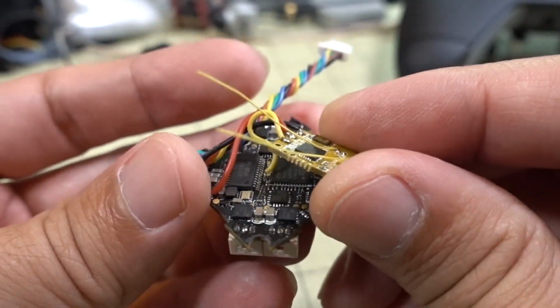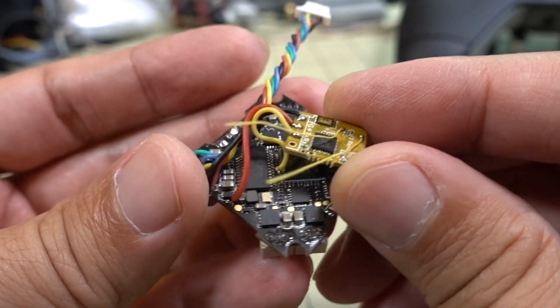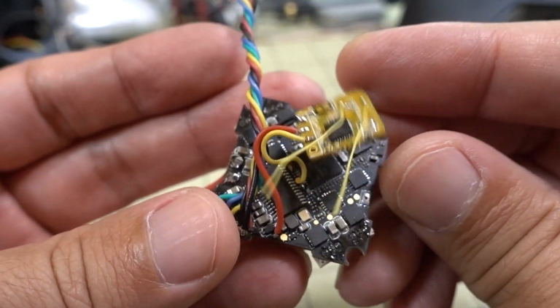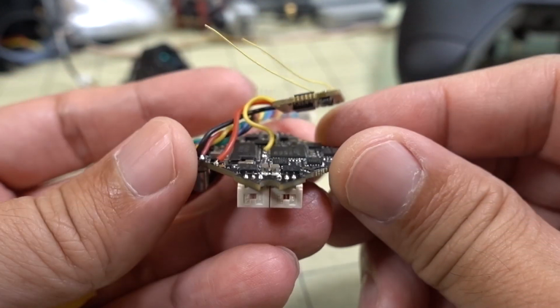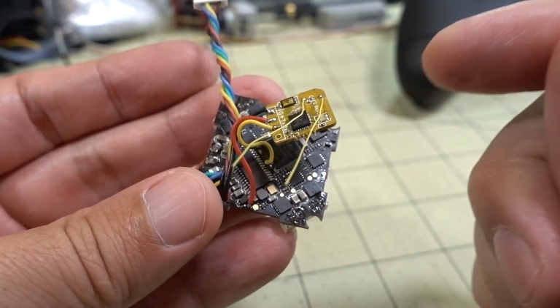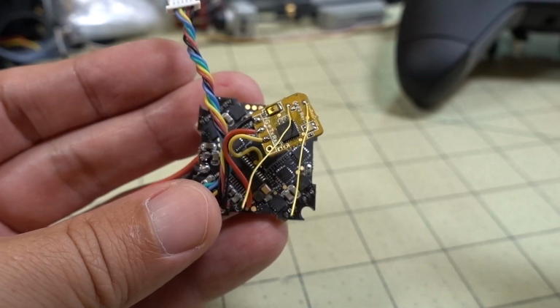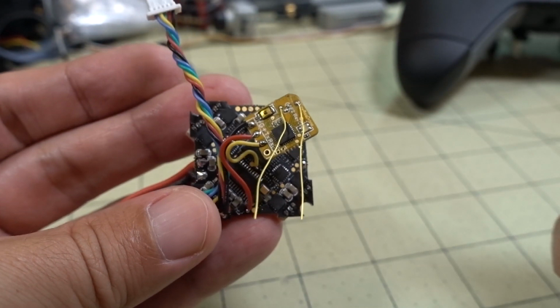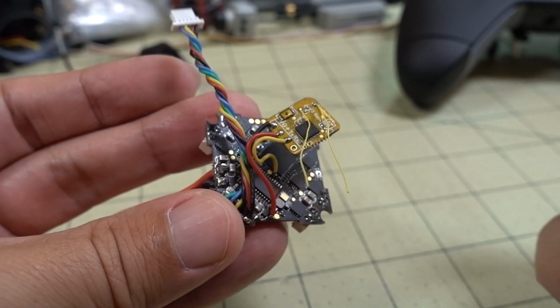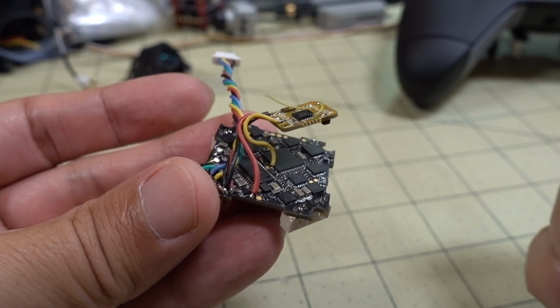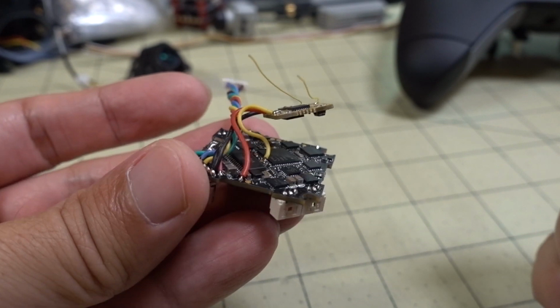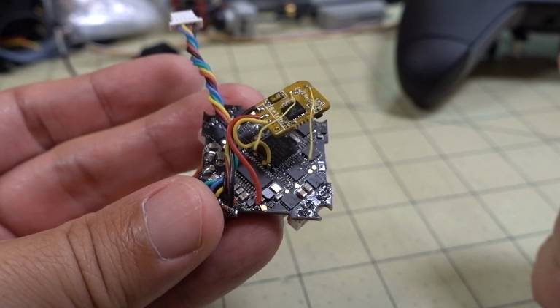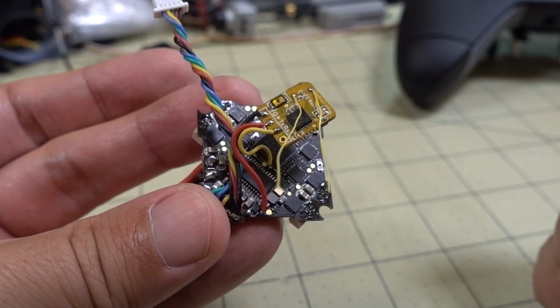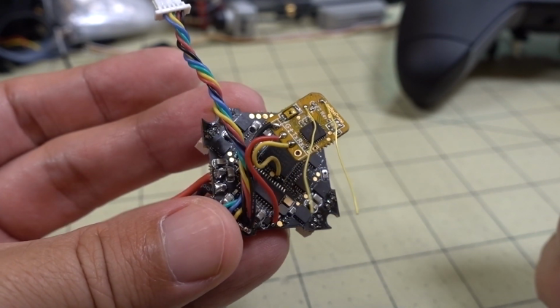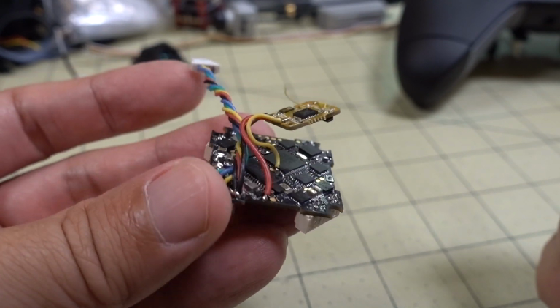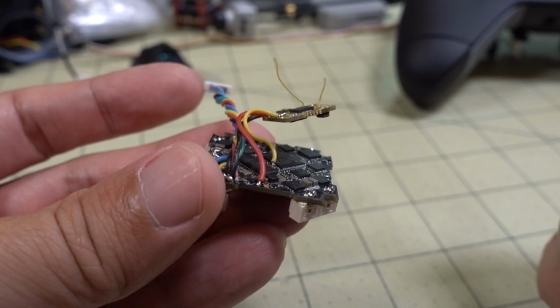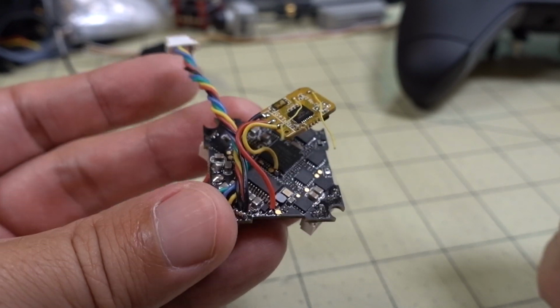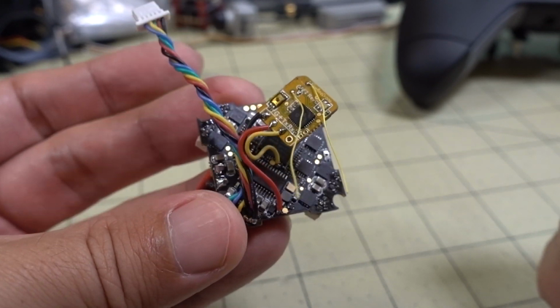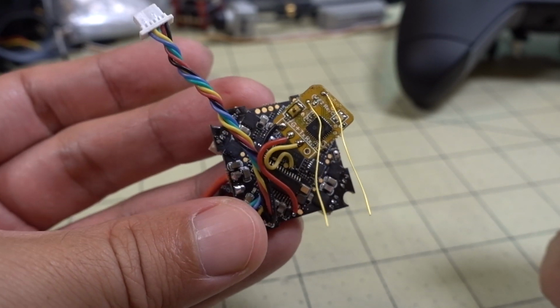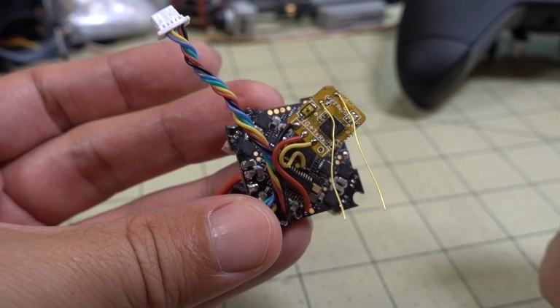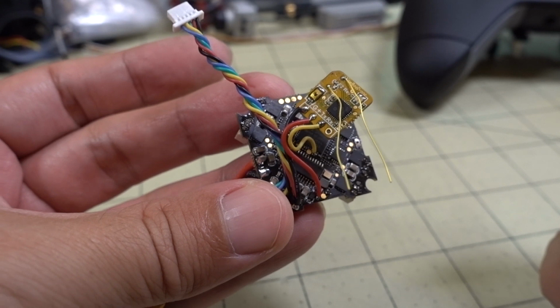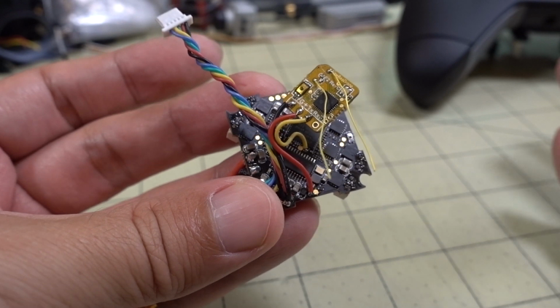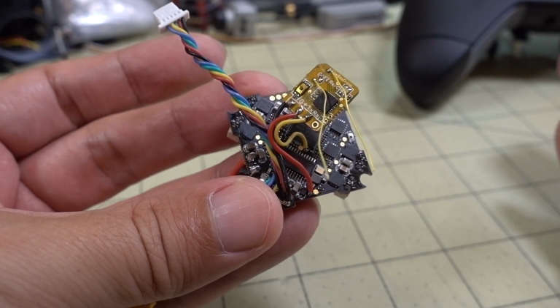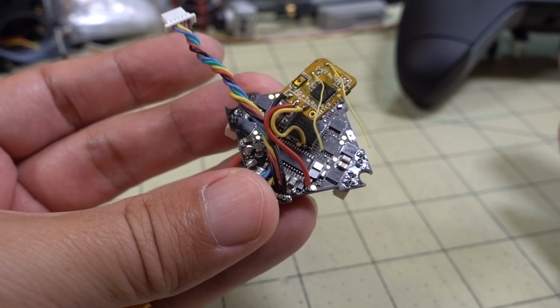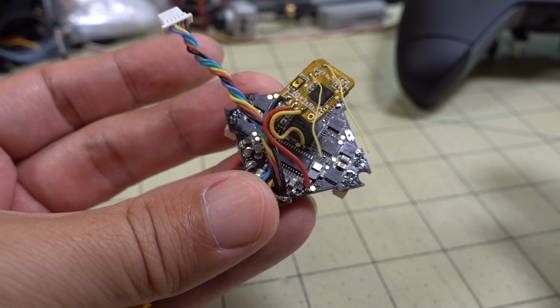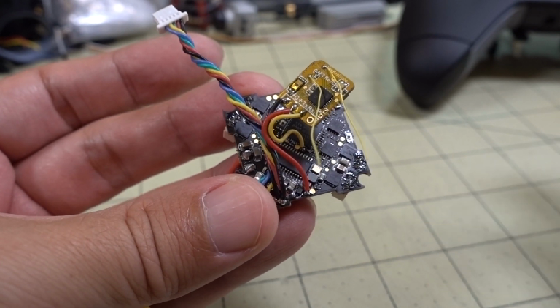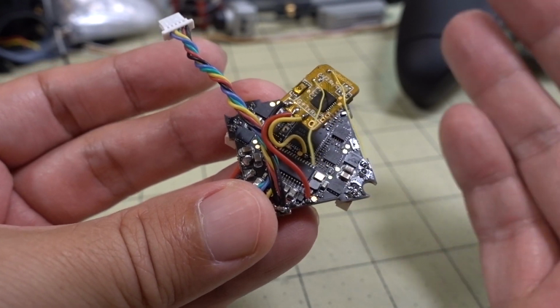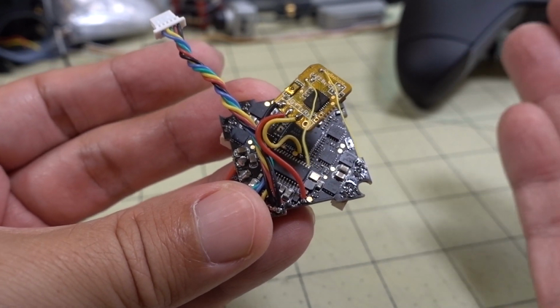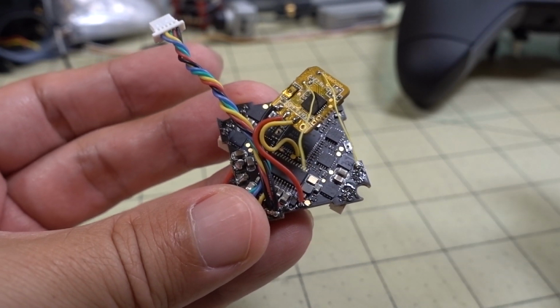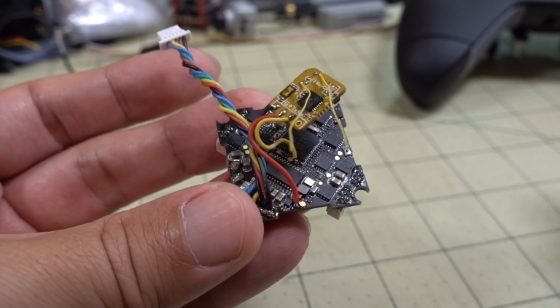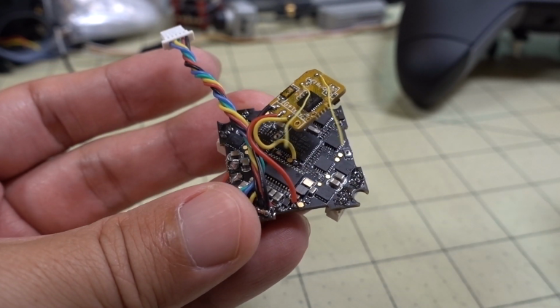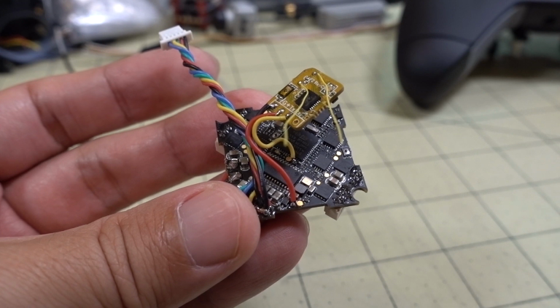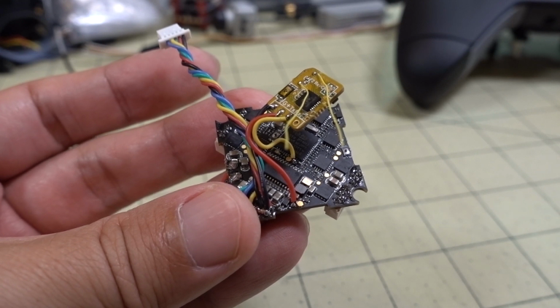Hopefully this new receiver has better range — we'll see. I'll have a separate video on the B-Ceiver V2 from NubDrone if you're interested. I hope you guys enjoyed the video — thumbs up if you liked it, and I'll talk to you guys in the next one.